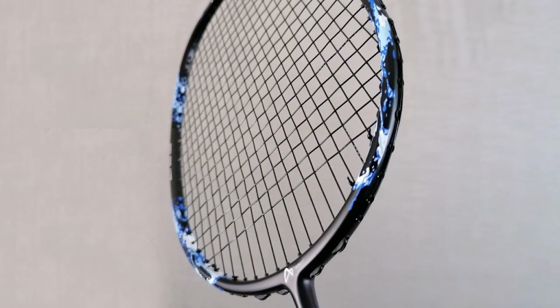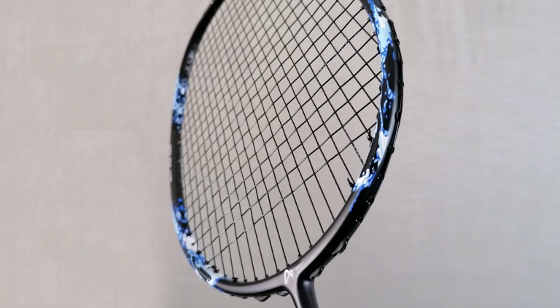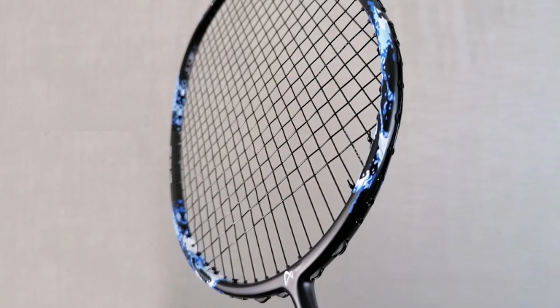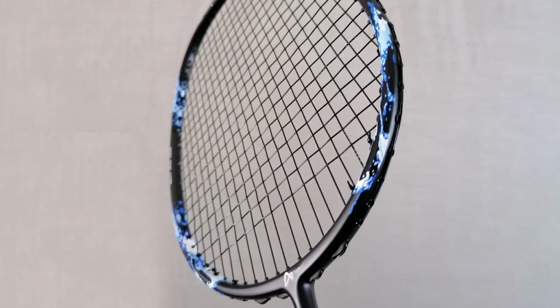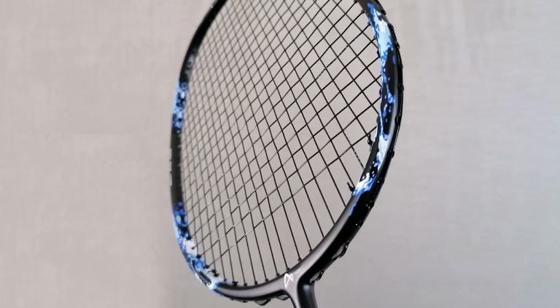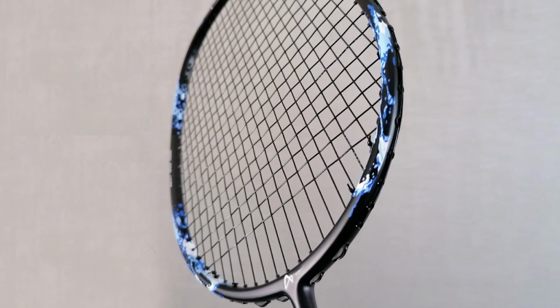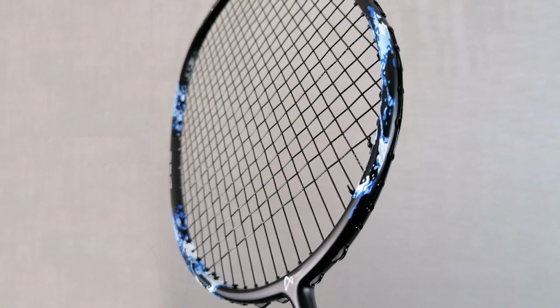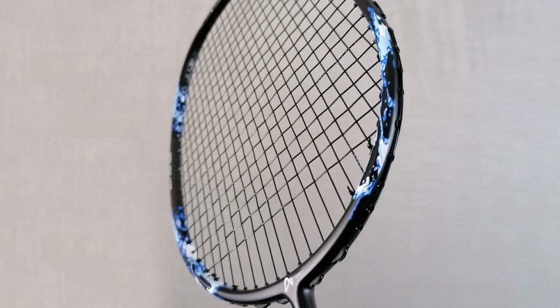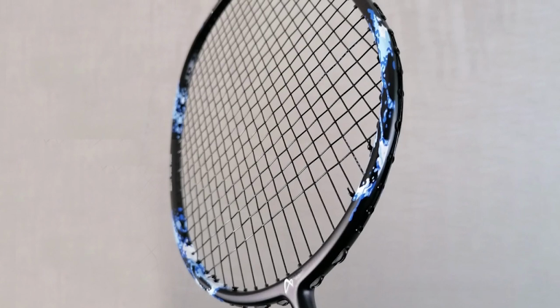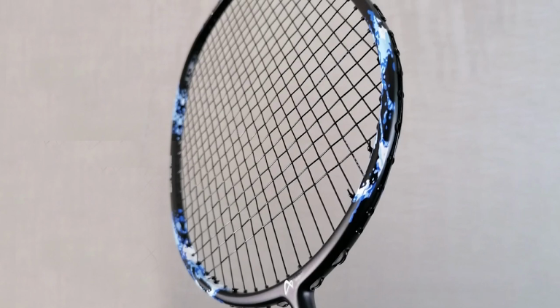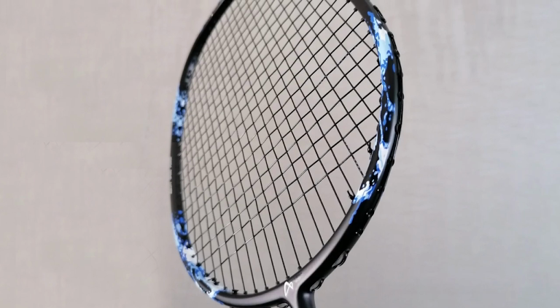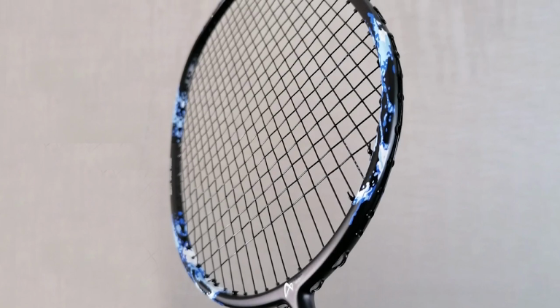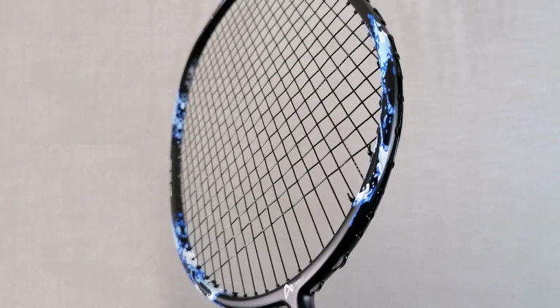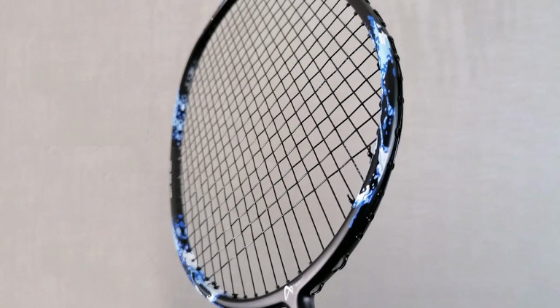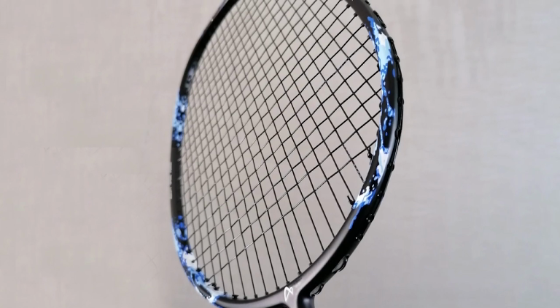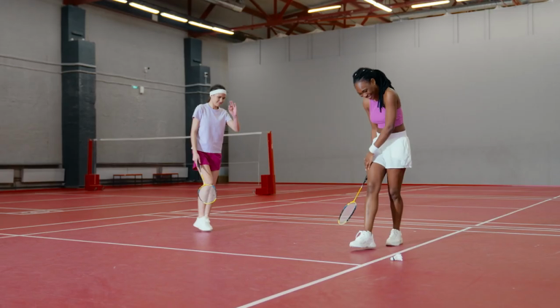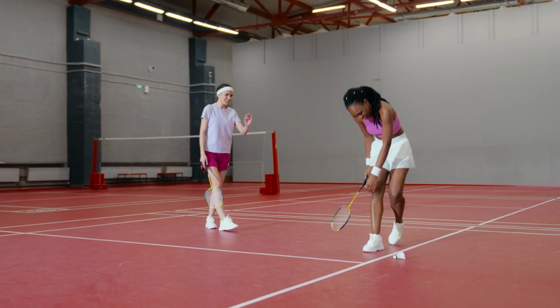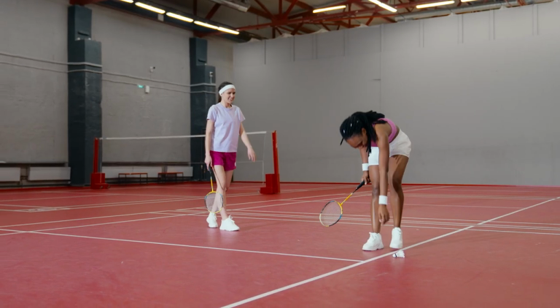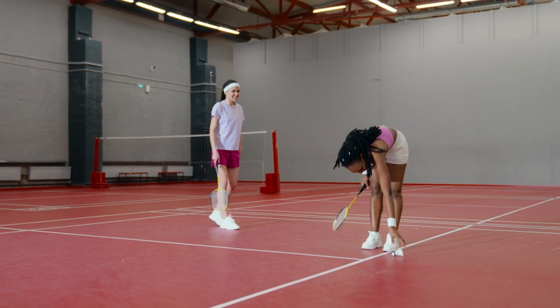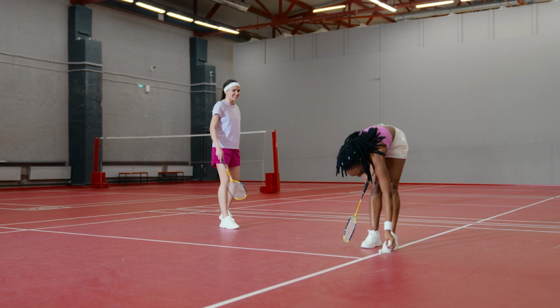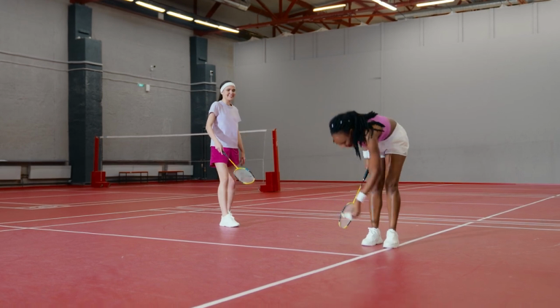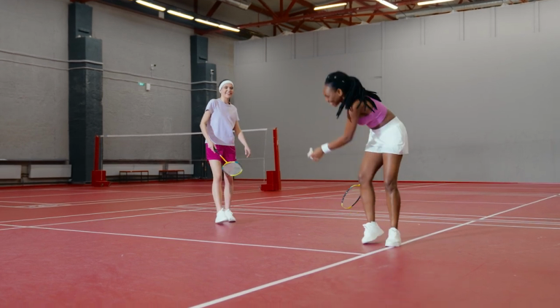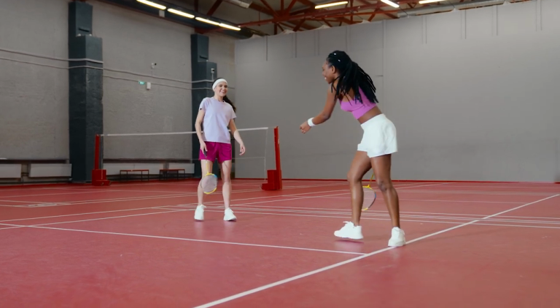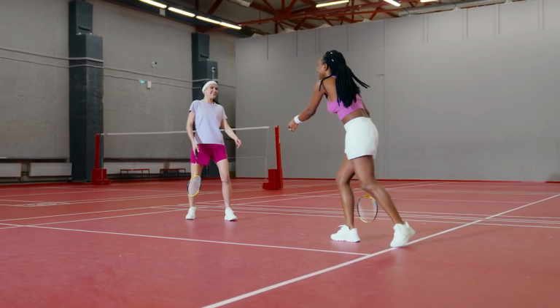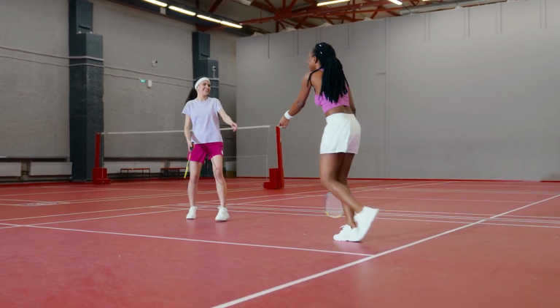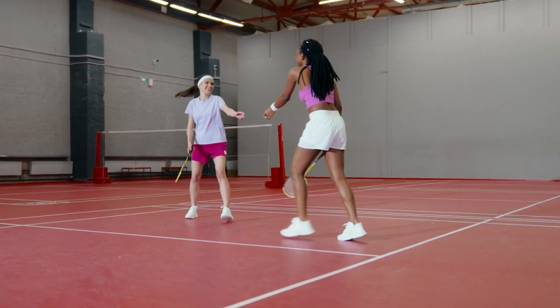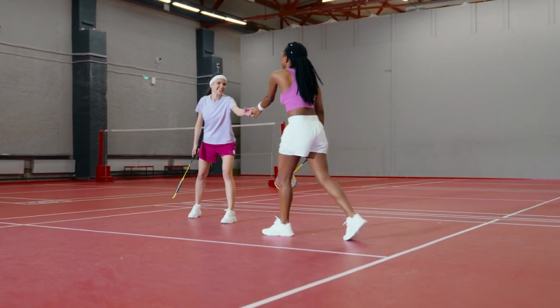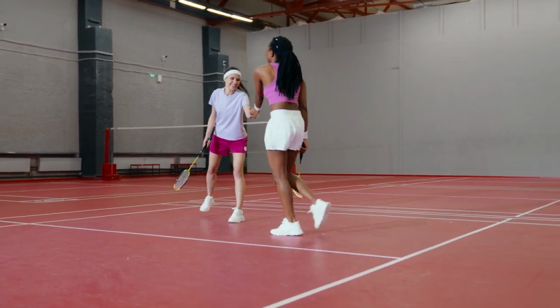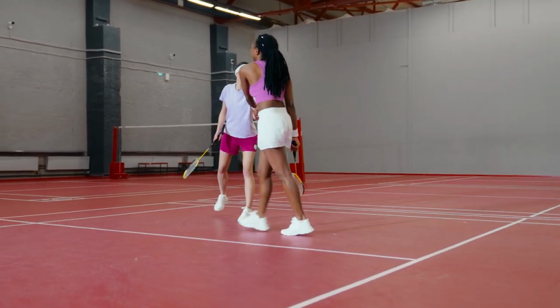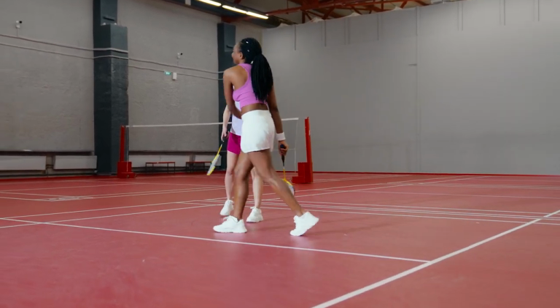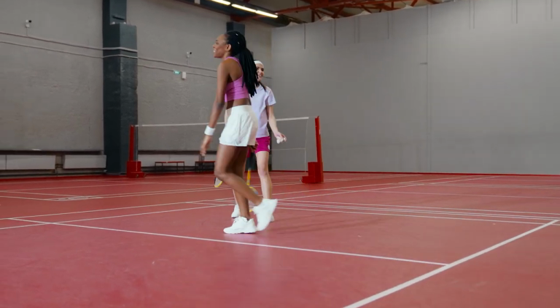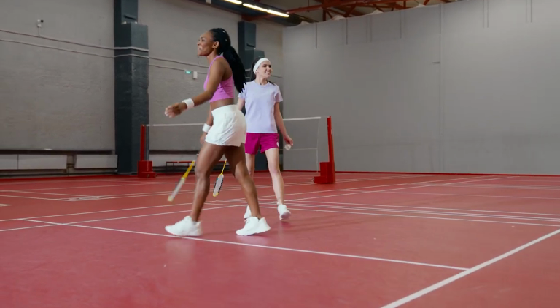The tungsten and graphite mix frame is made using A Braz's unique nano technology. The super light and stiff frame allows for amazing touch, control, power, and spin. This racket comes pre-strung but can be re-strung by users if desired.